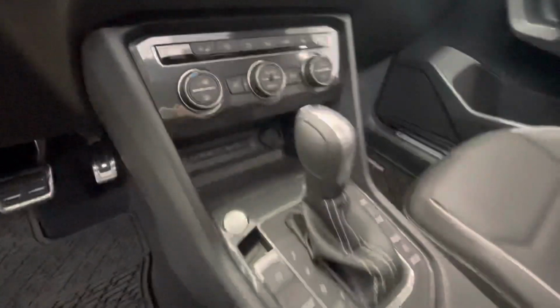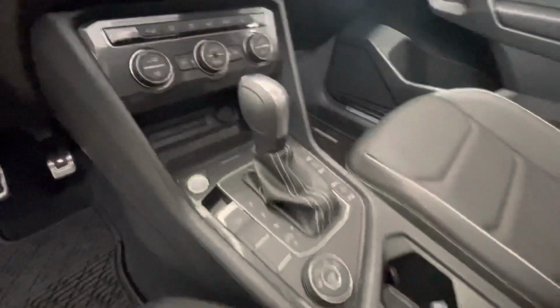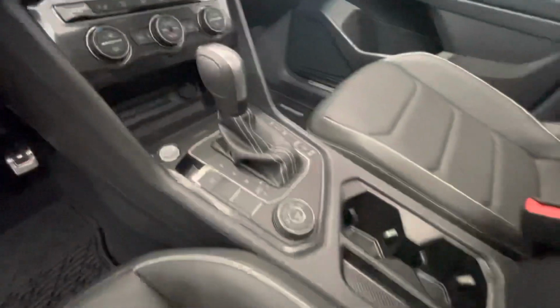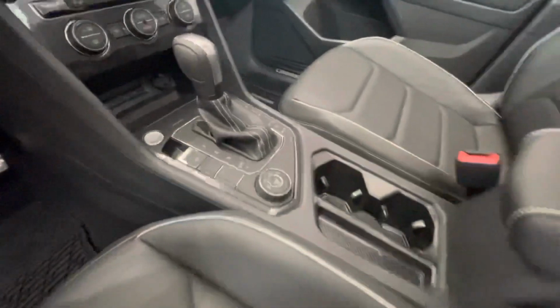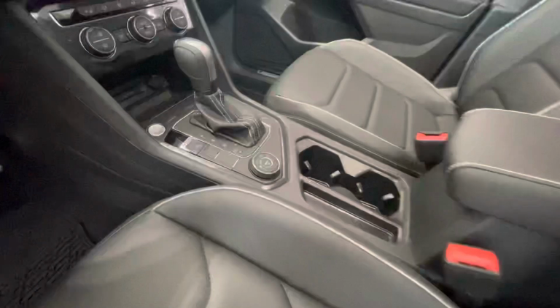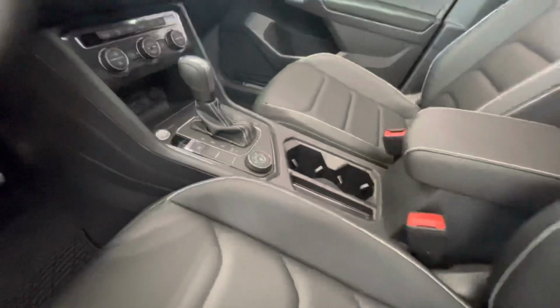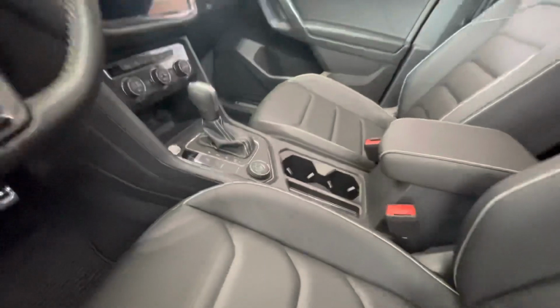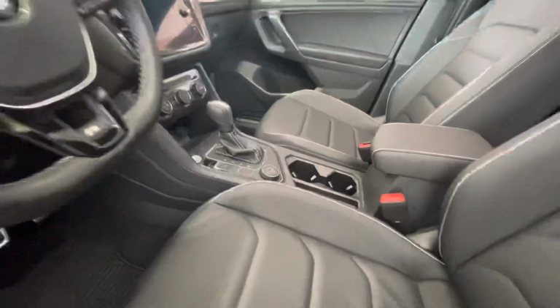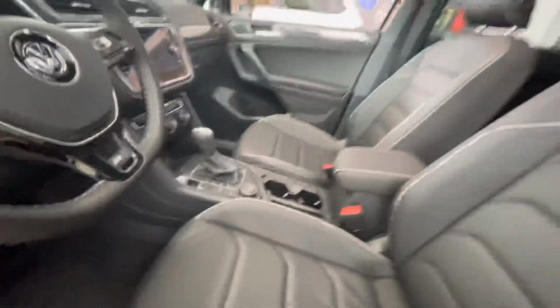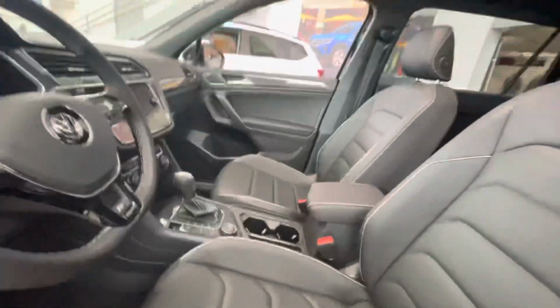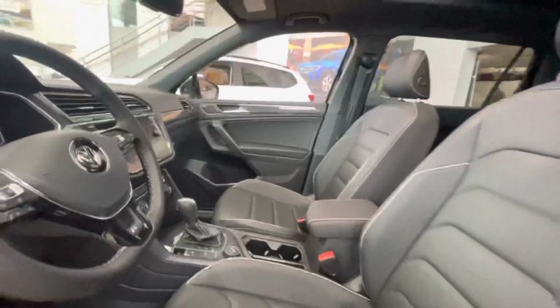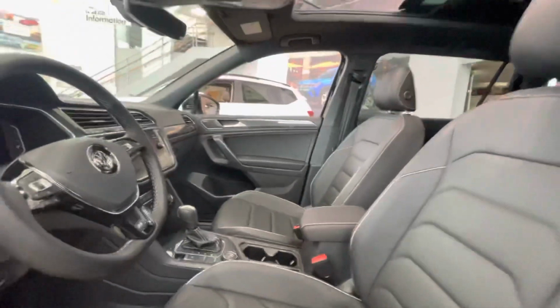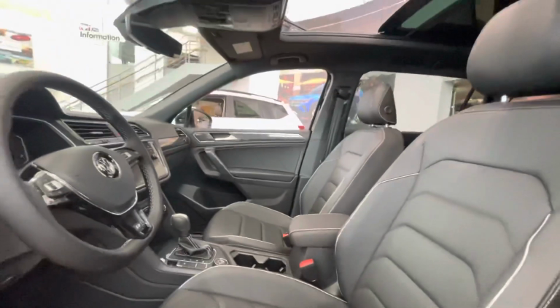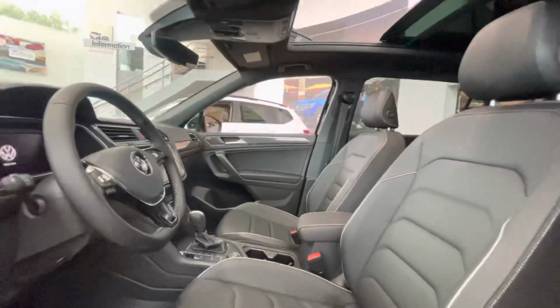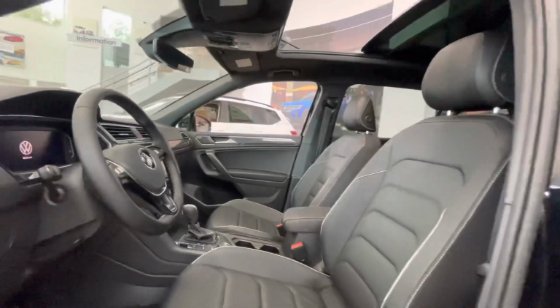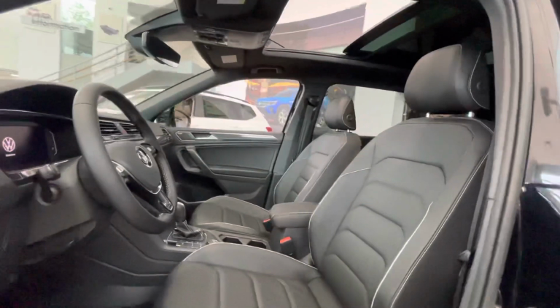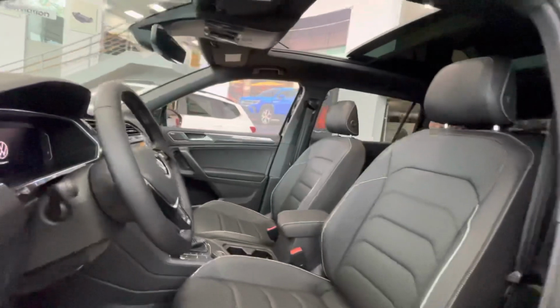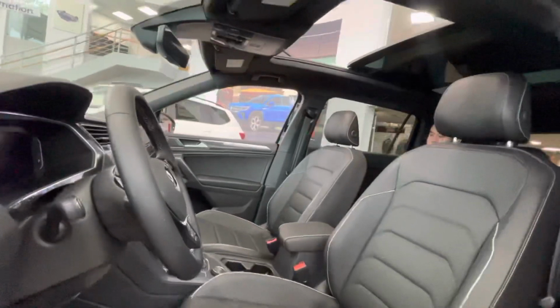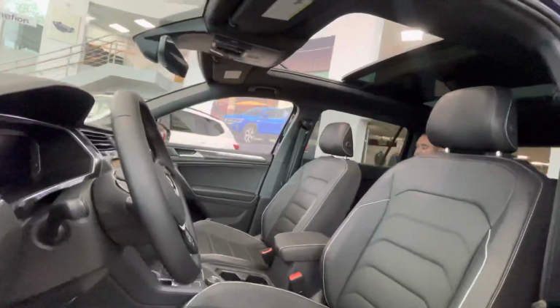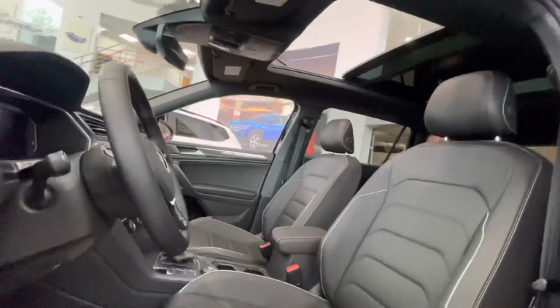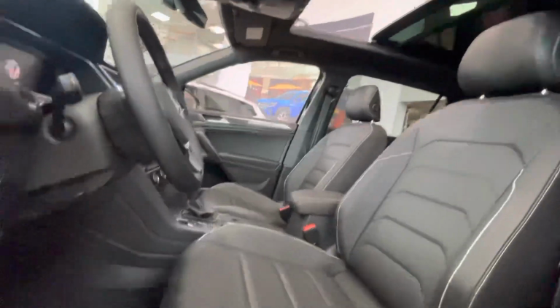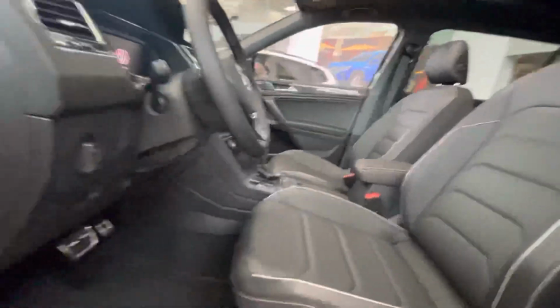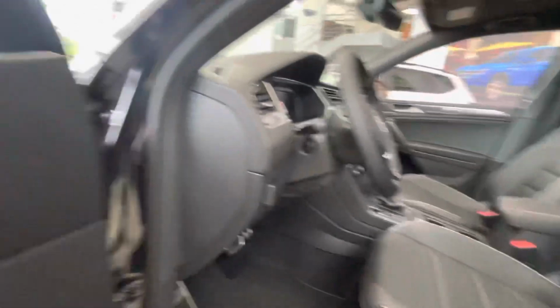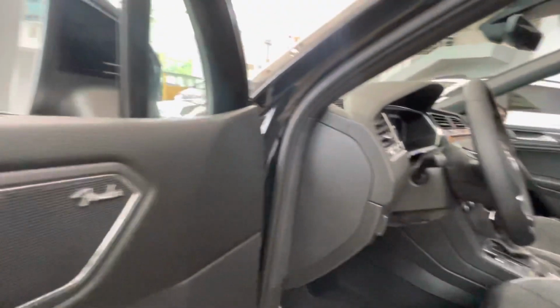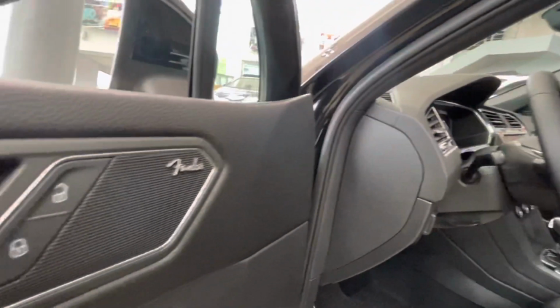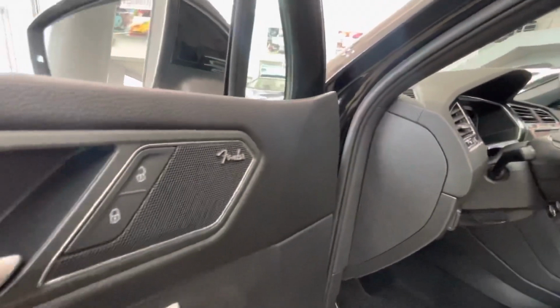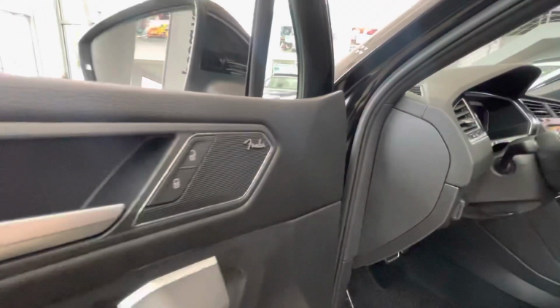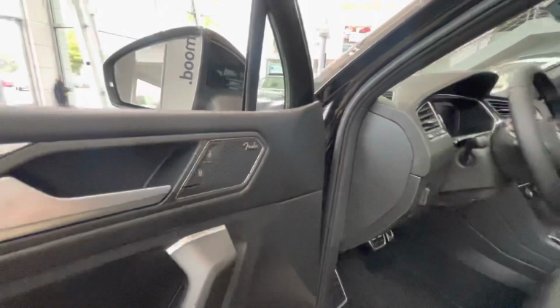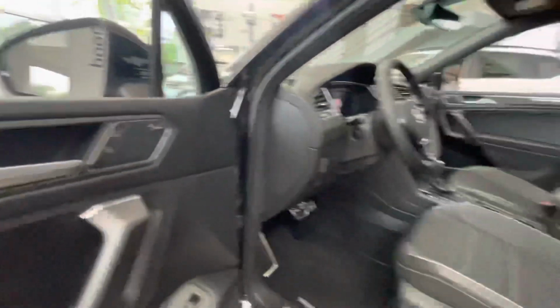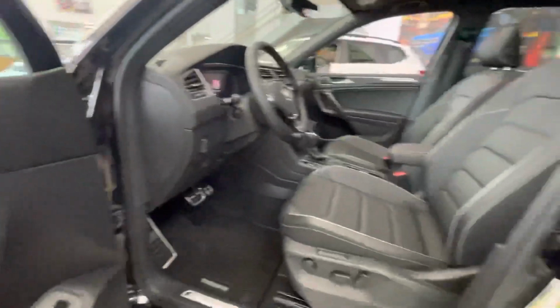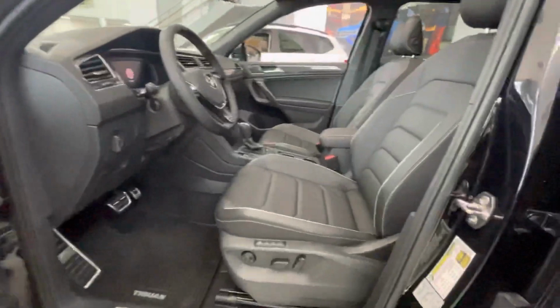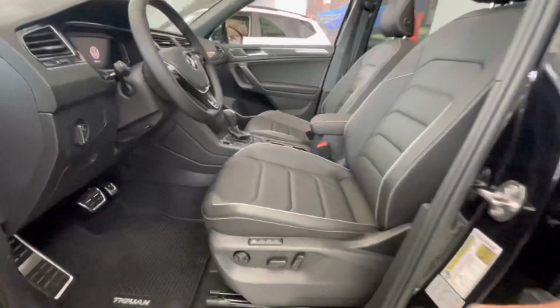If you bring the digital cockpit up, you're also going to get the upgraded Fender stereo. So when you guys are driving to the beach and you want to listen to some loud music, that Fender stereo is going to perform very very well.